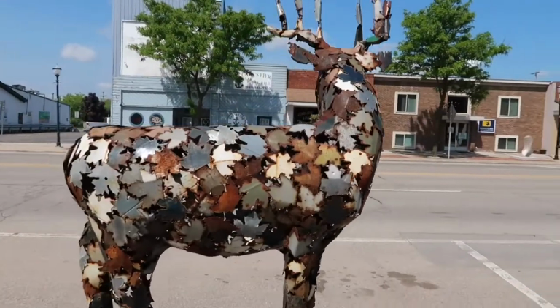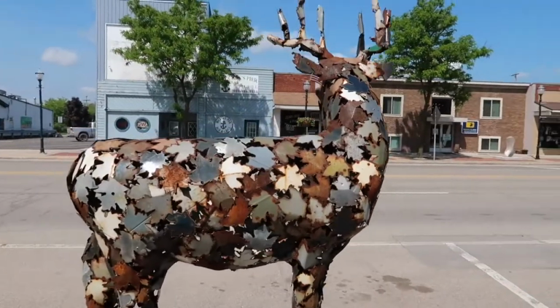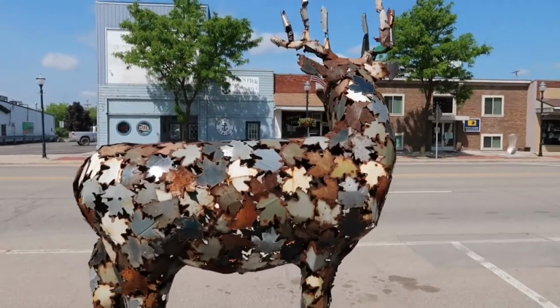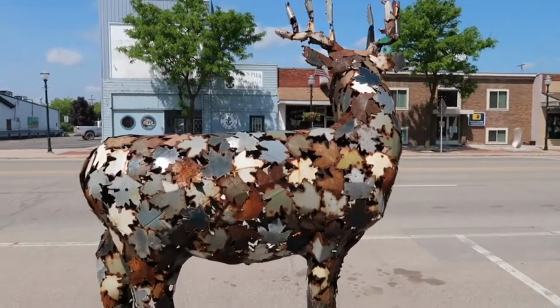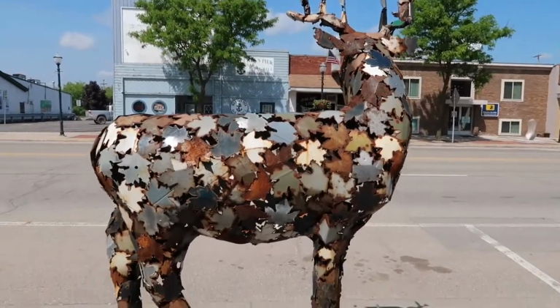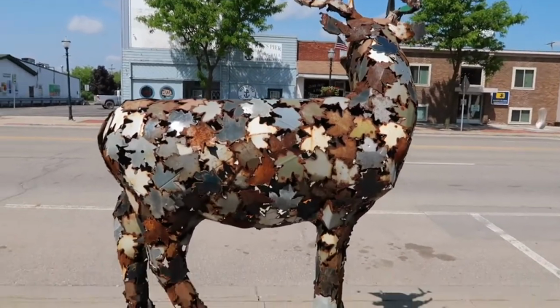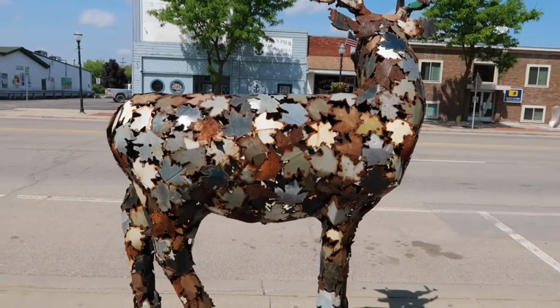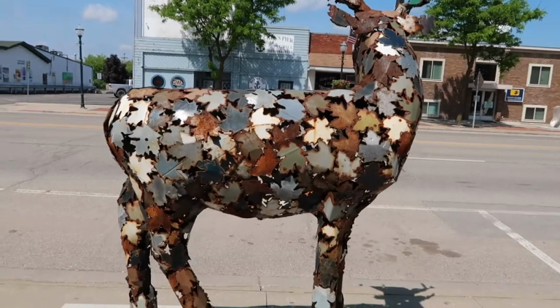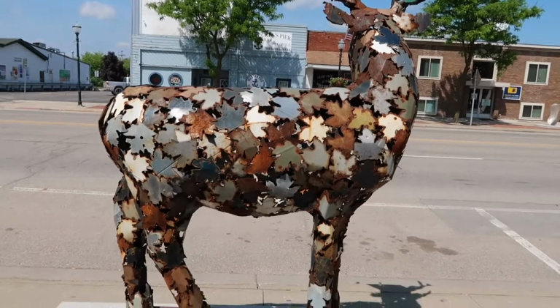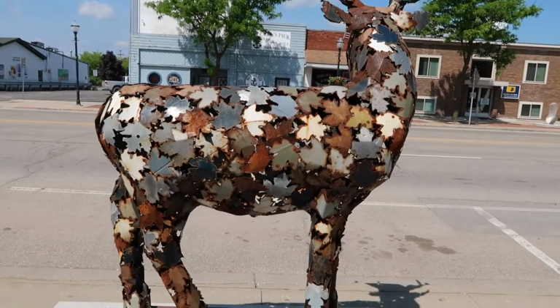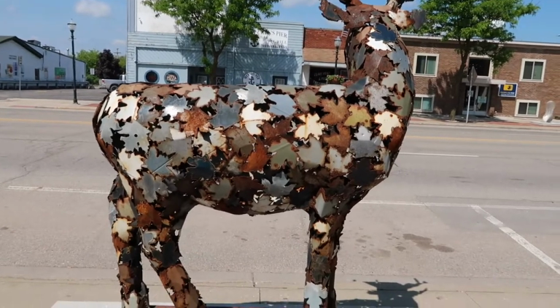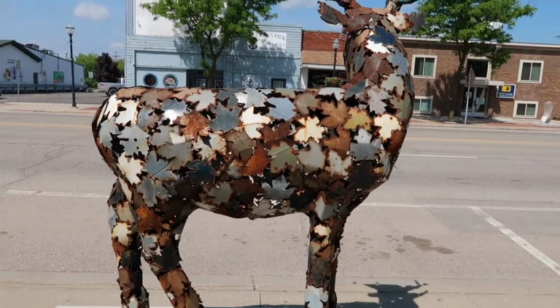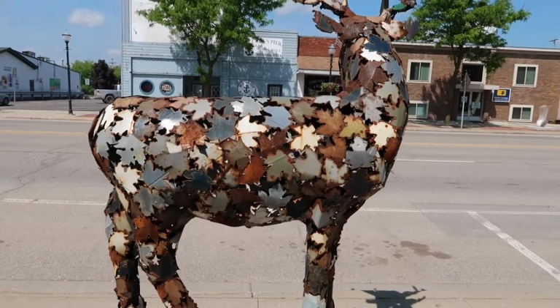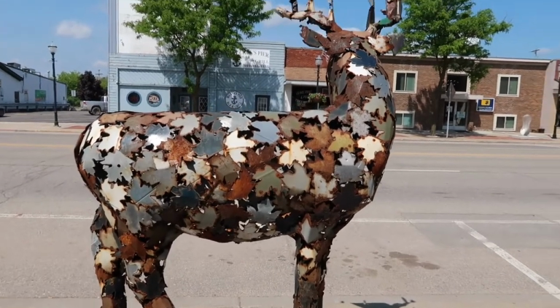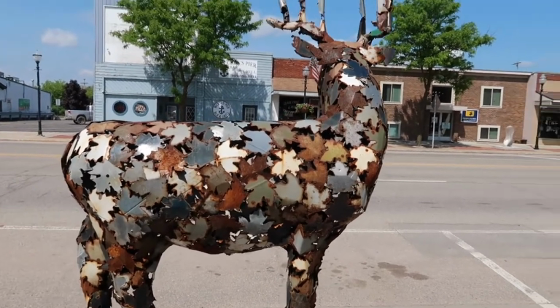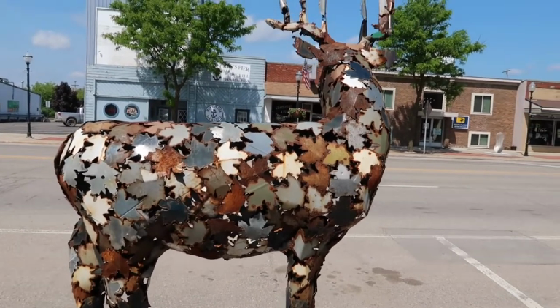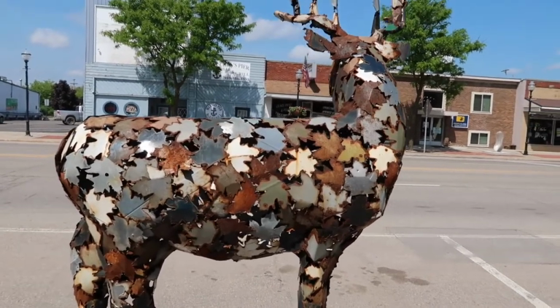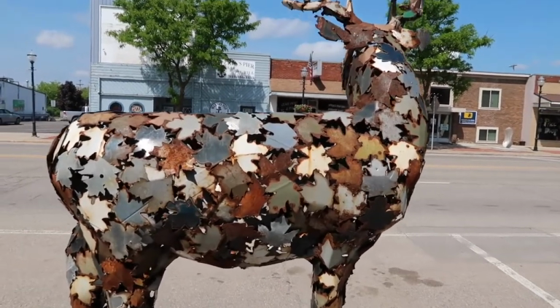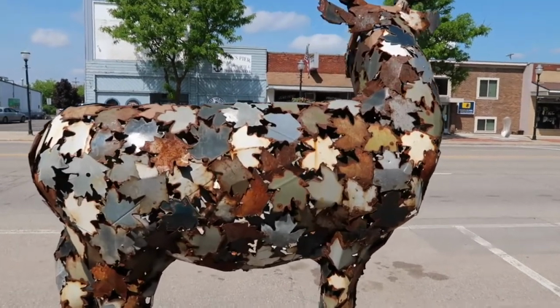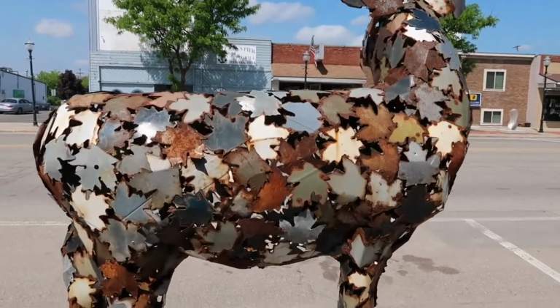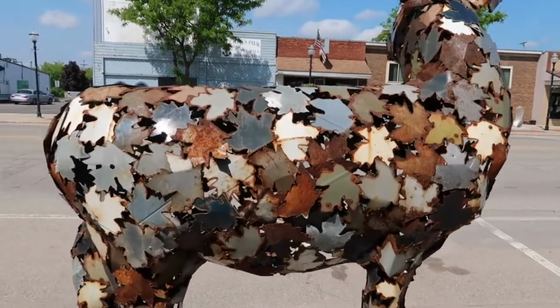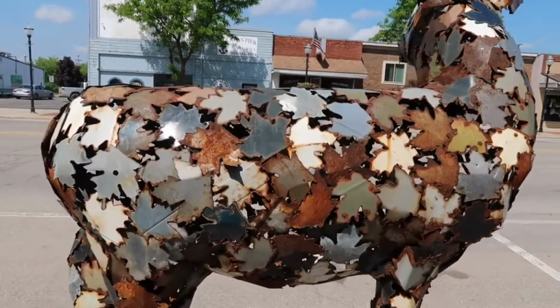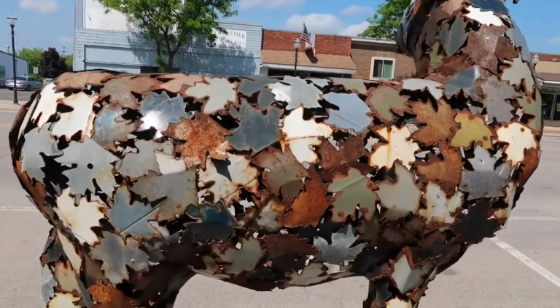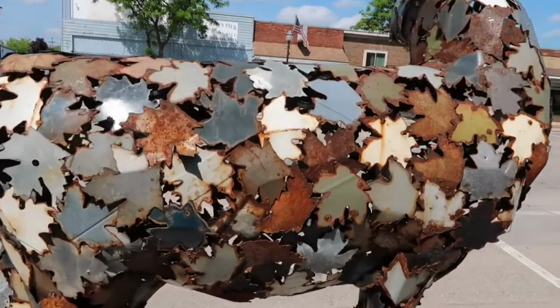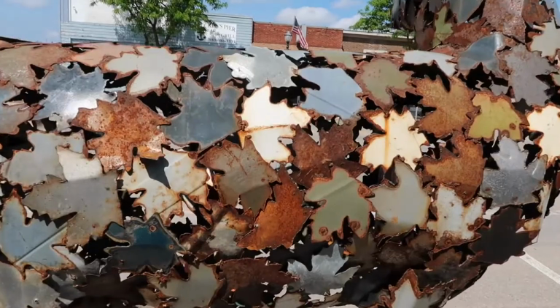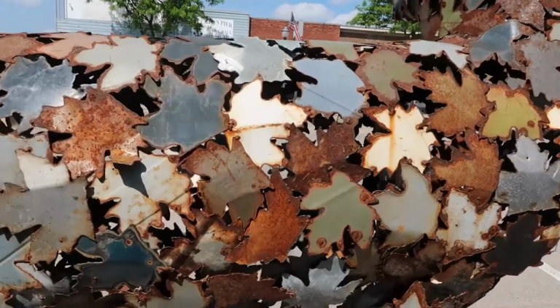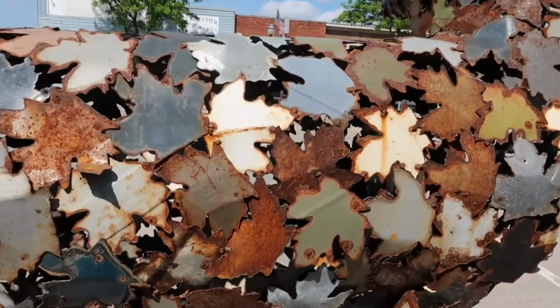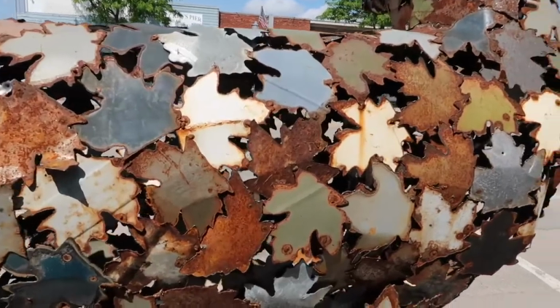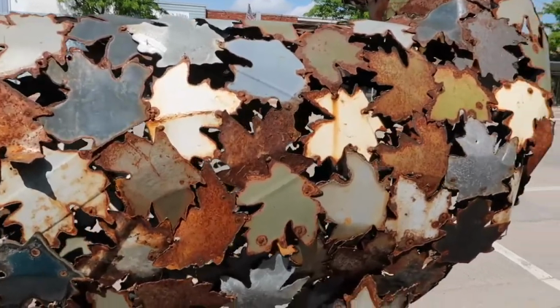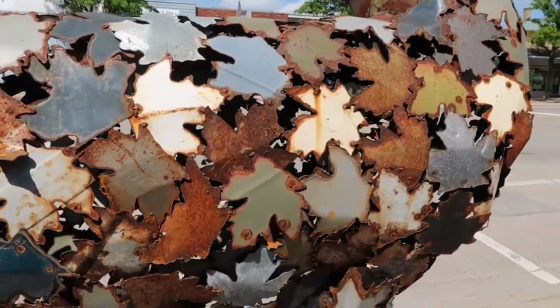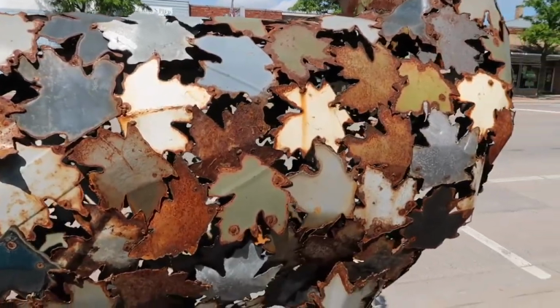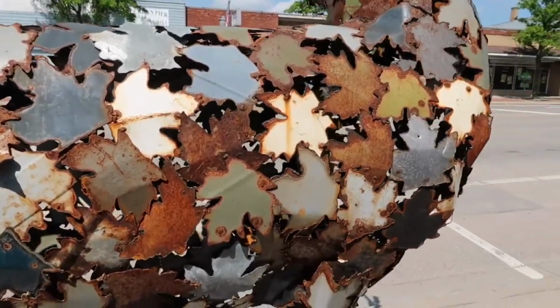This is pretty cool — it's a white-tailed deer, and you can see what it's made out of: it's in the shape of oak leaves.